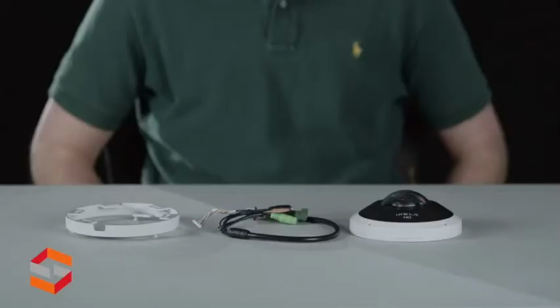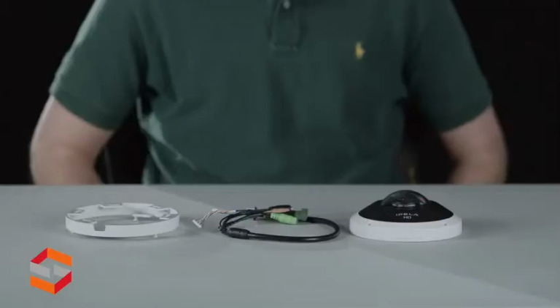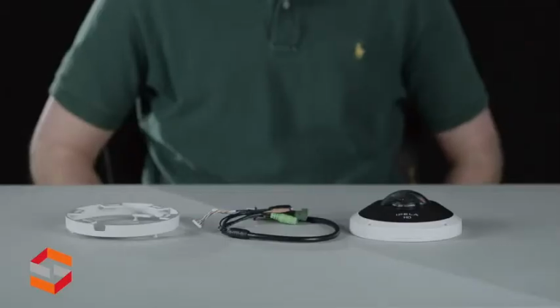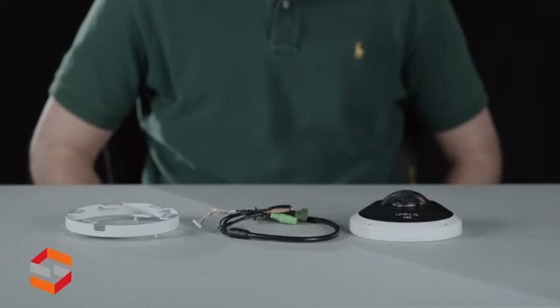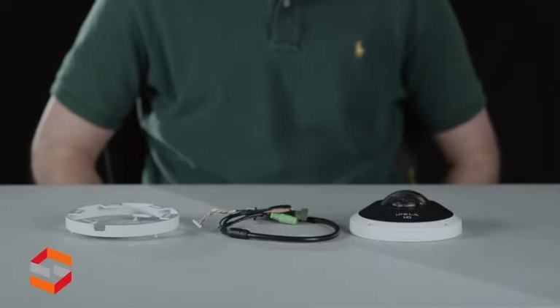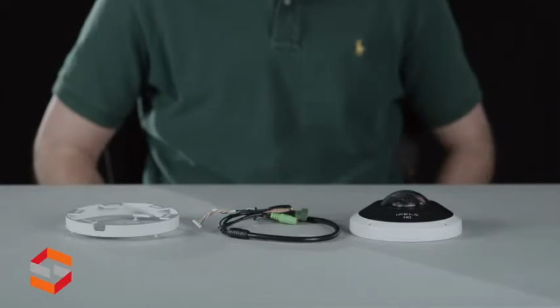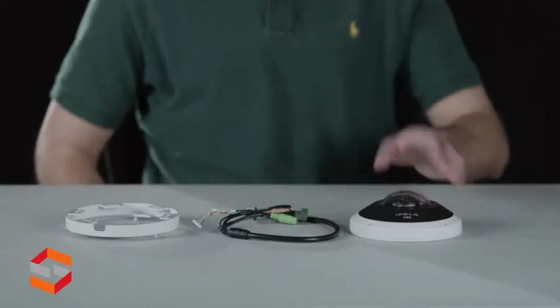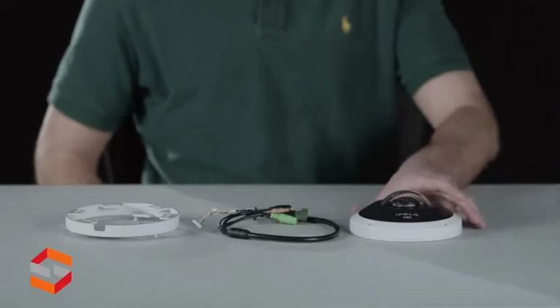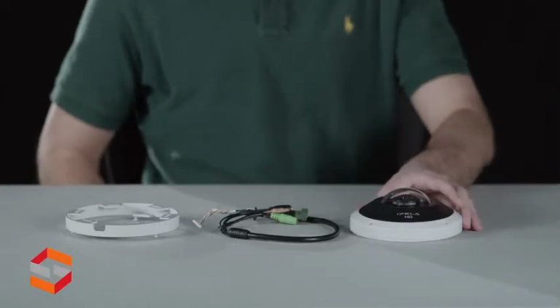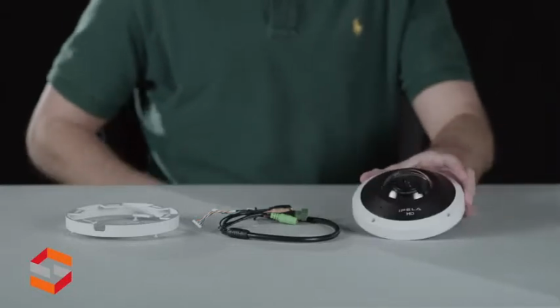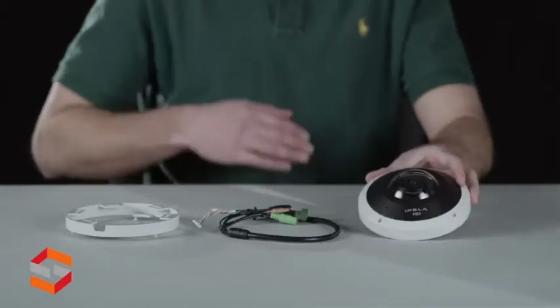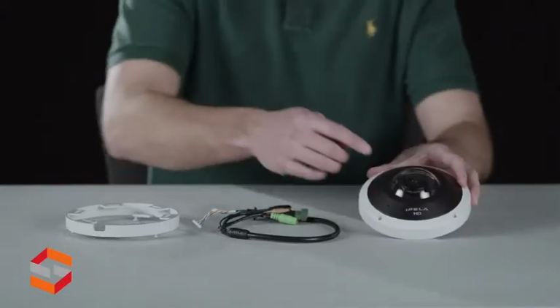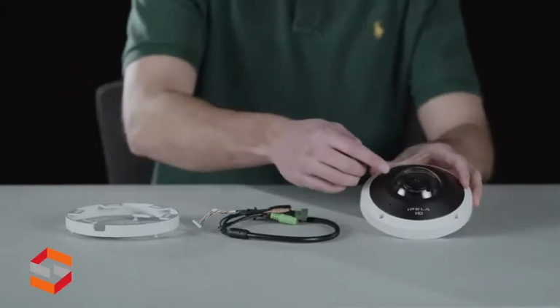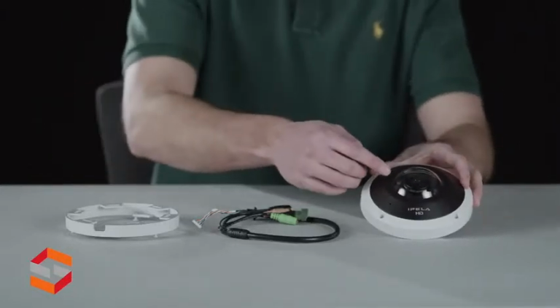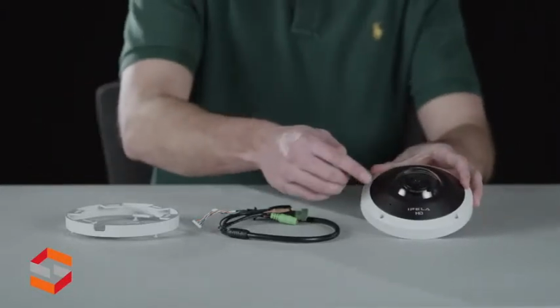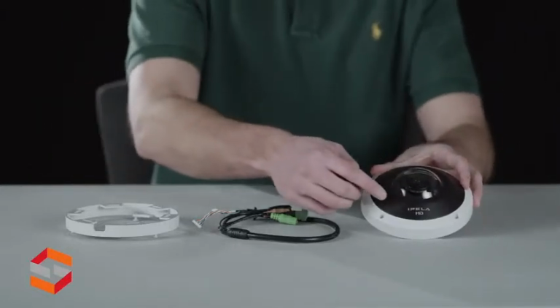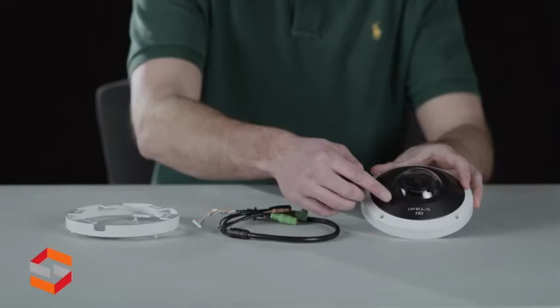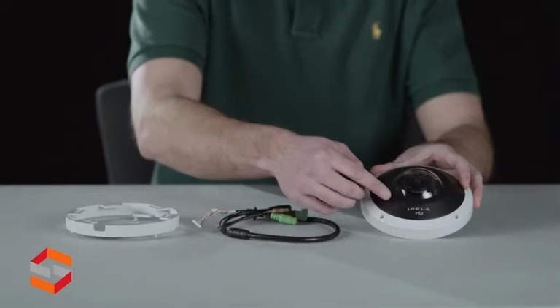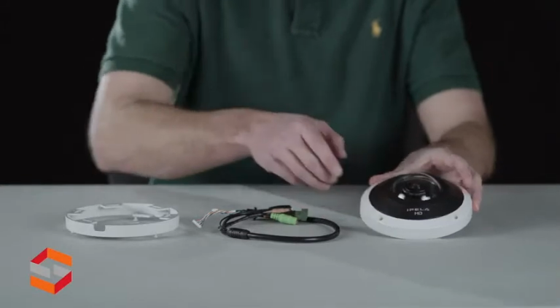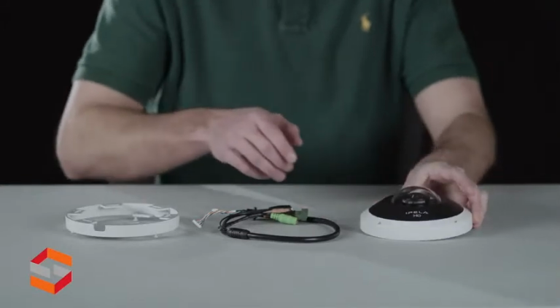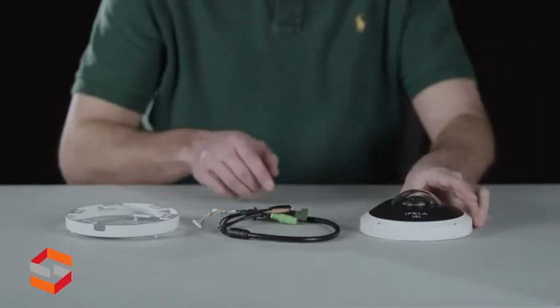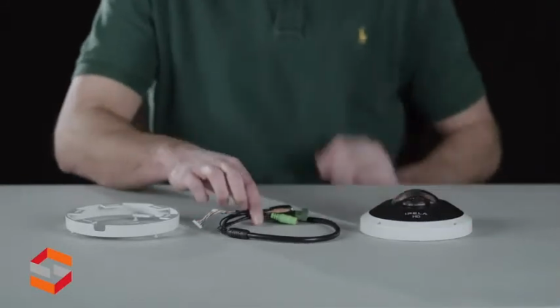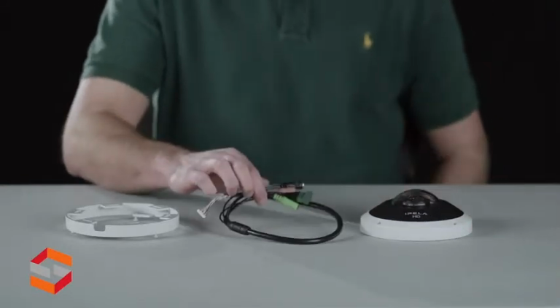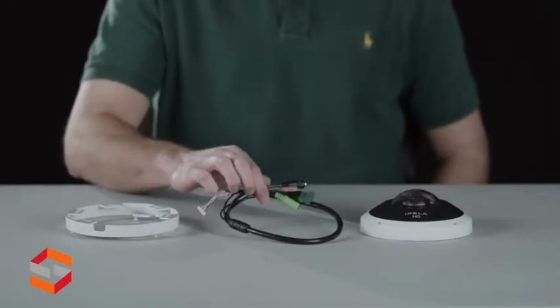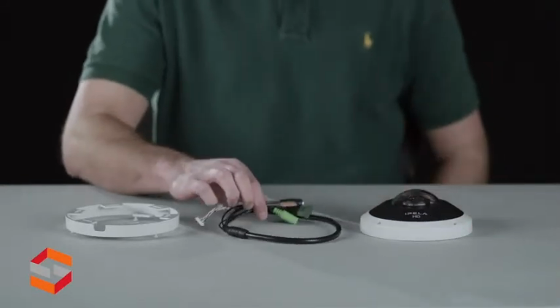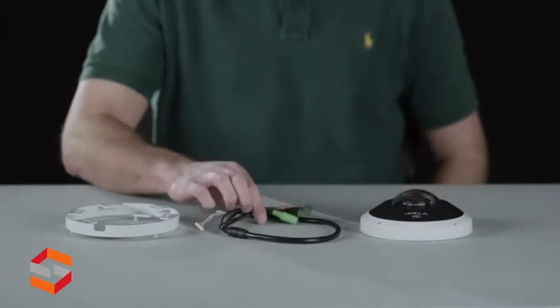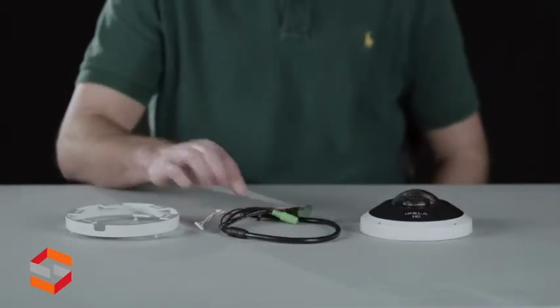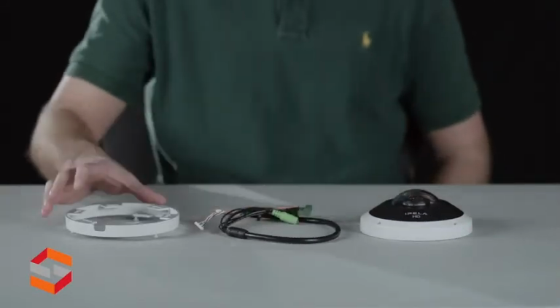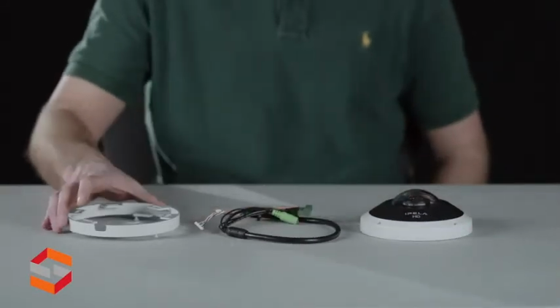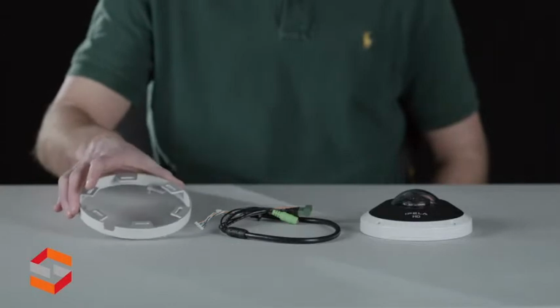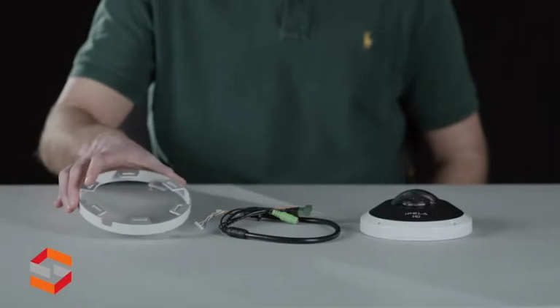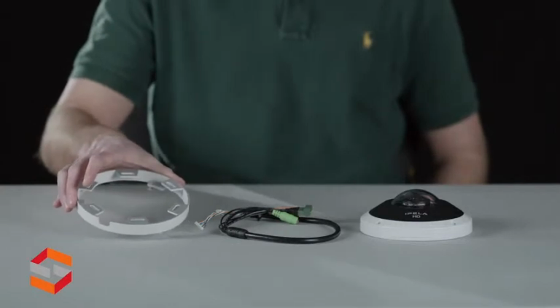The SNC HM662 has an immersion panomorph lens, built-in microphone, input-output cables, and a surface mounting bracket.